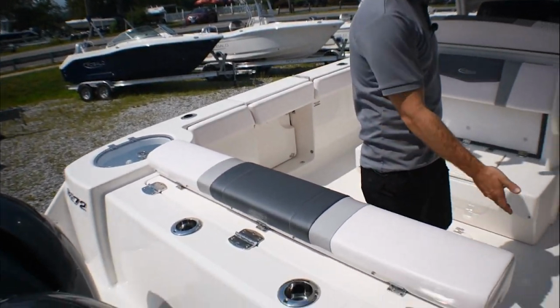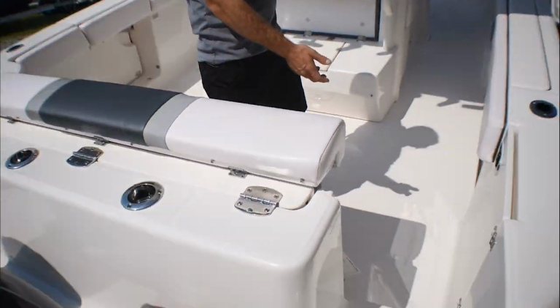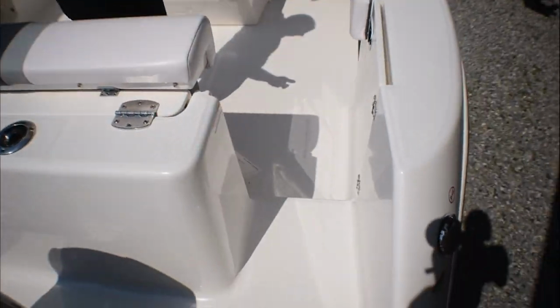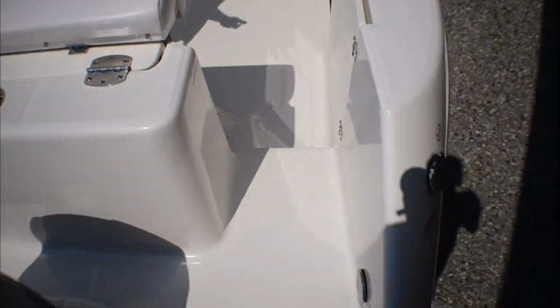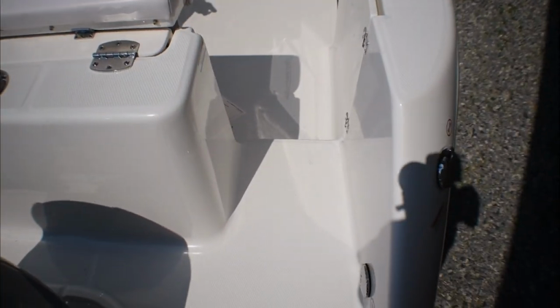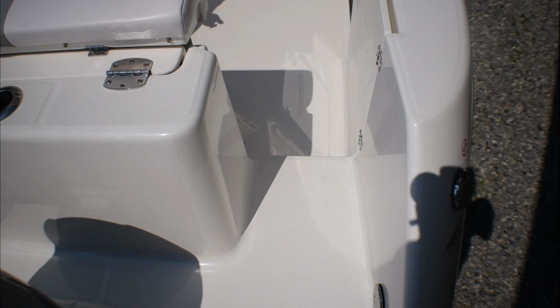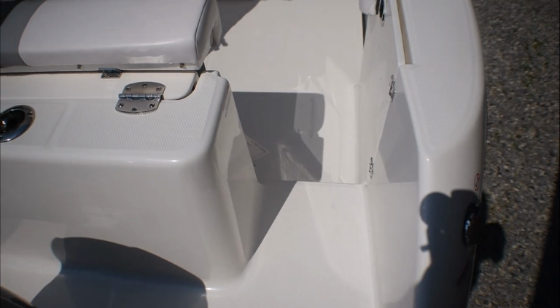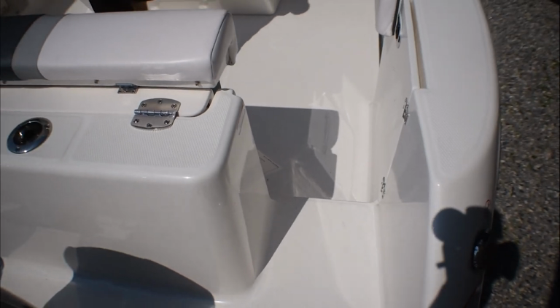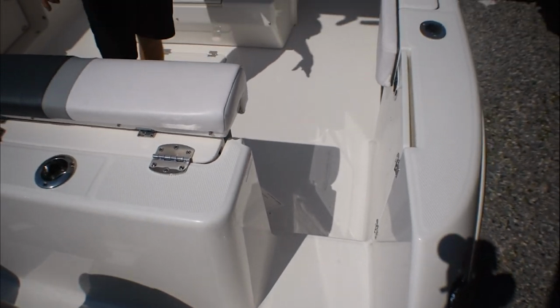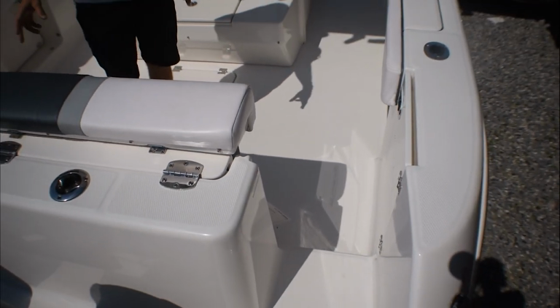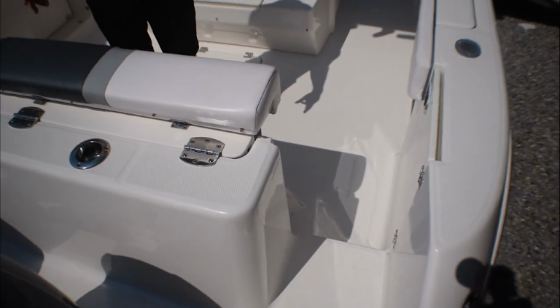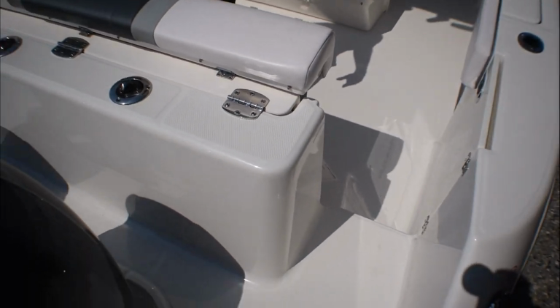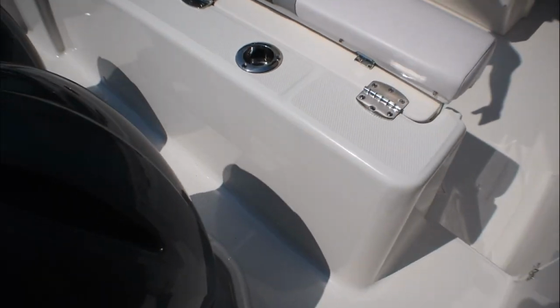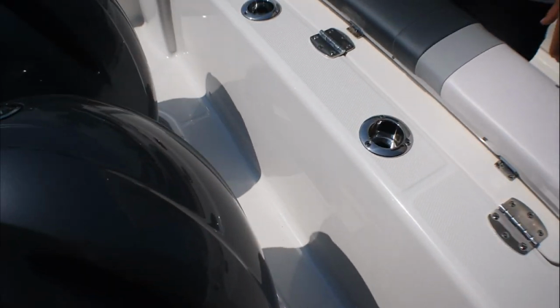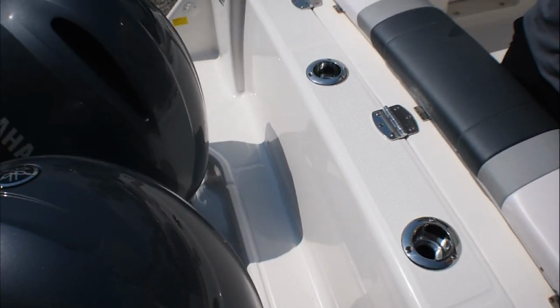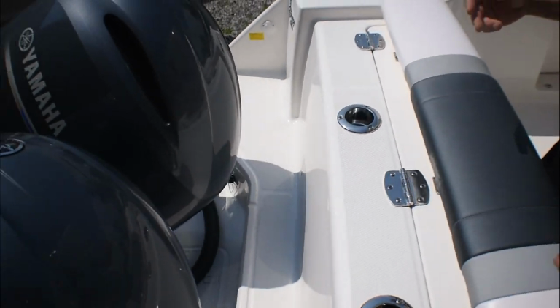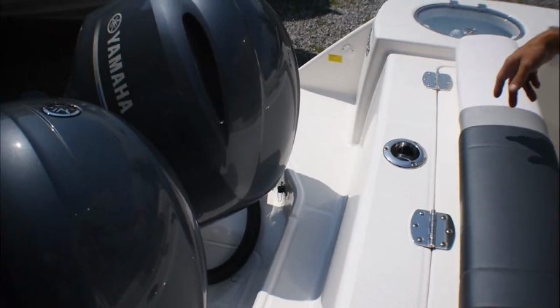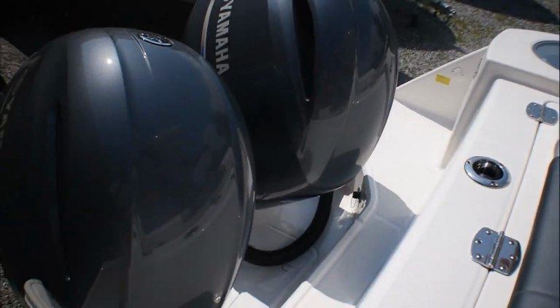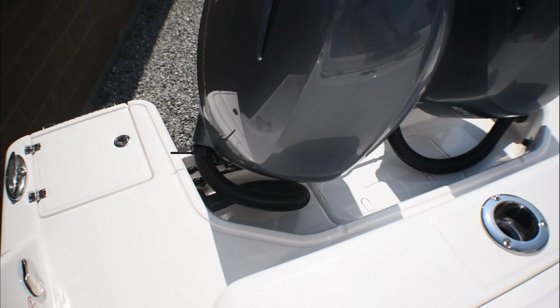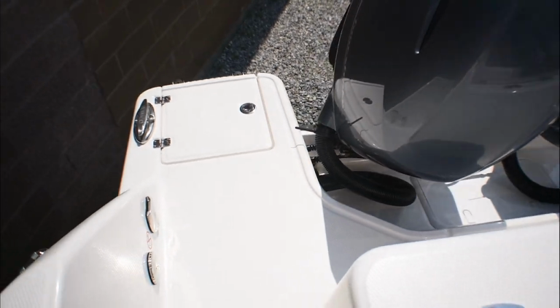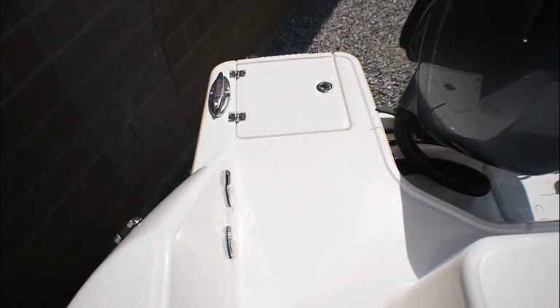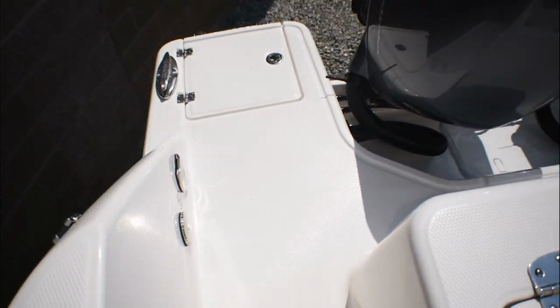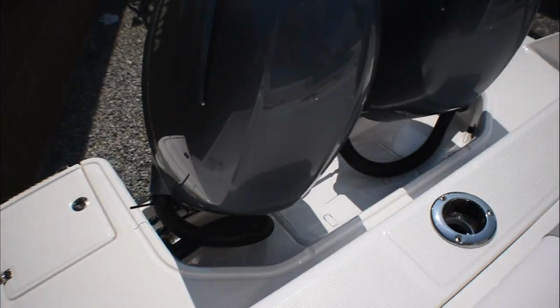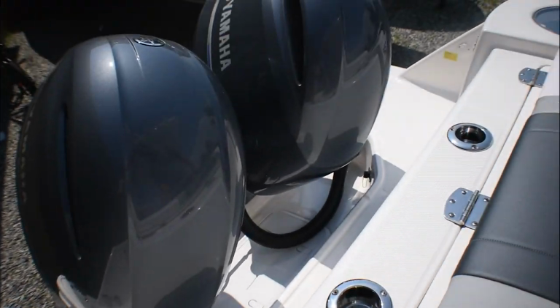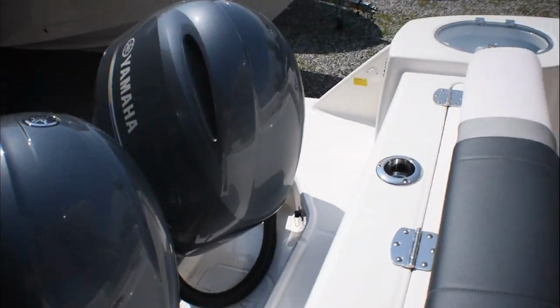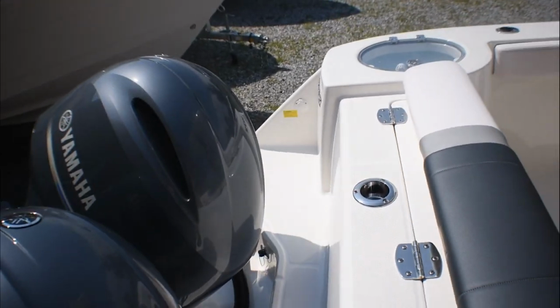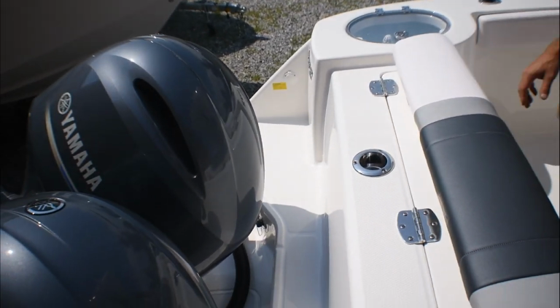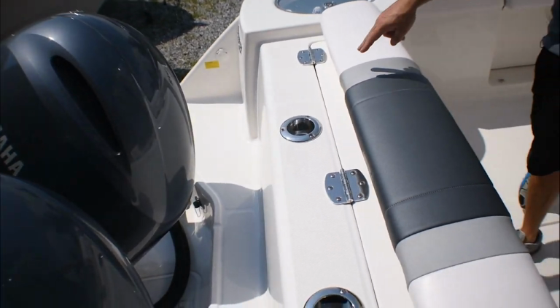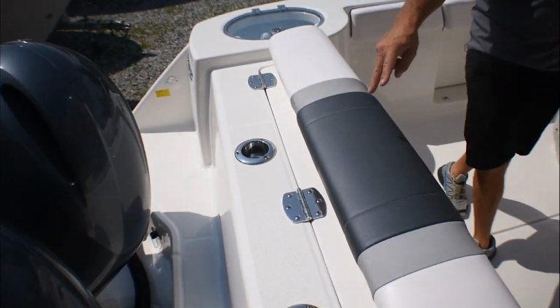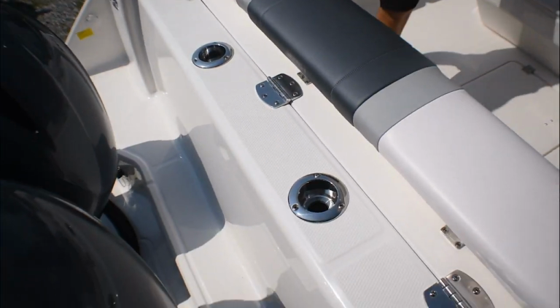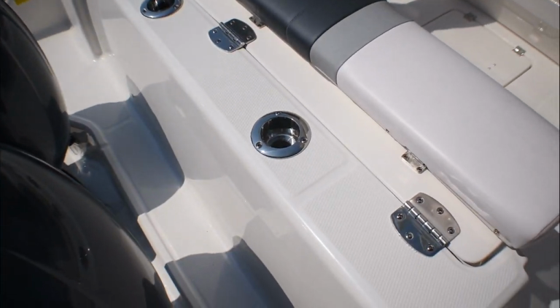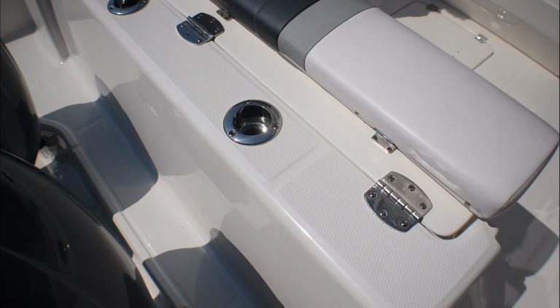Excellent boarding access through the boarding door. You have hull extensions on the transom of the boat that give you more space around the motors — easy boarding, easy on and off at the dock. Cup holder and rod holders in the transom.